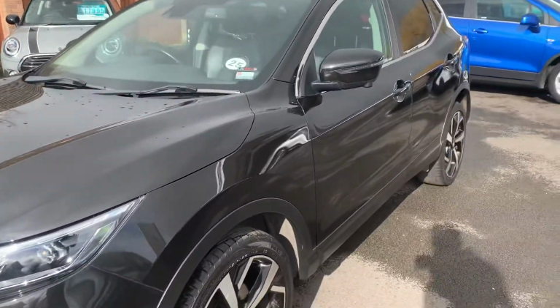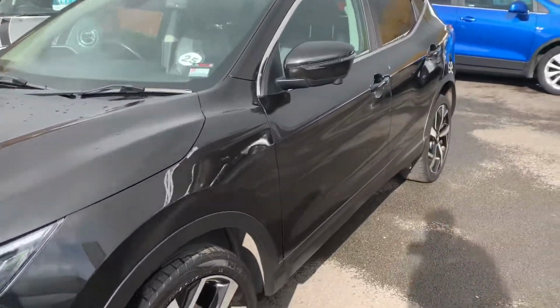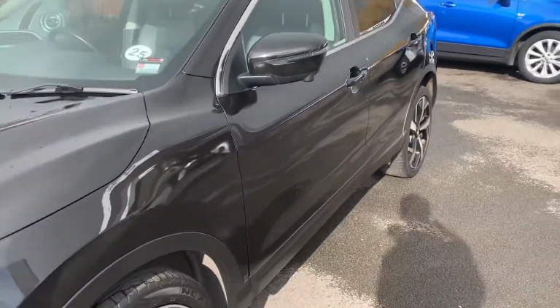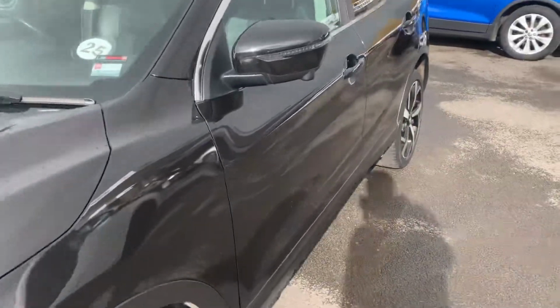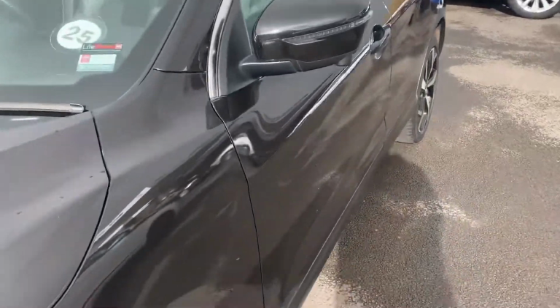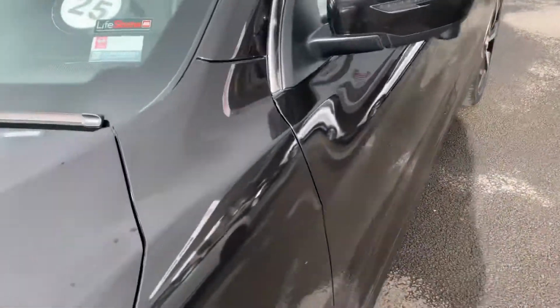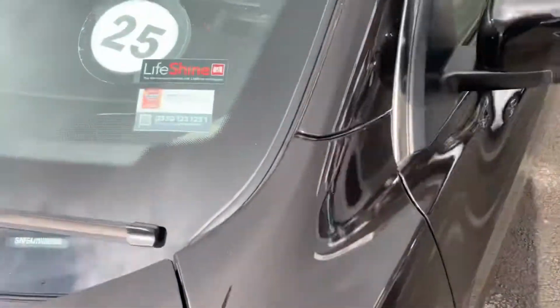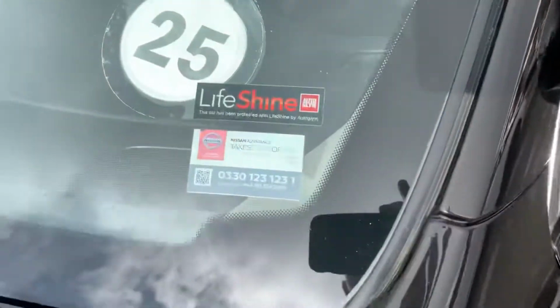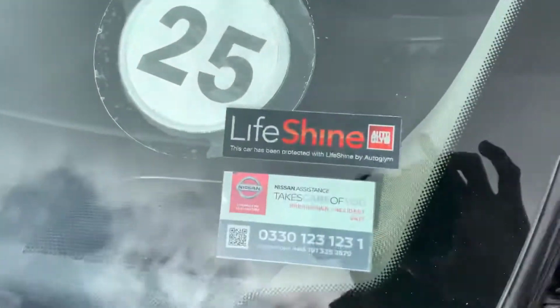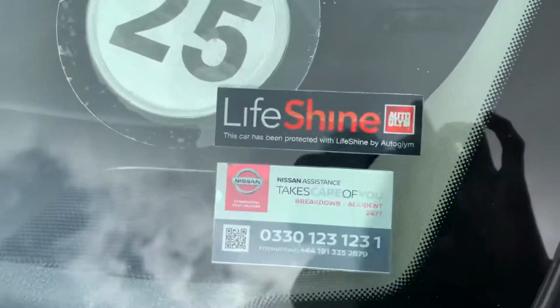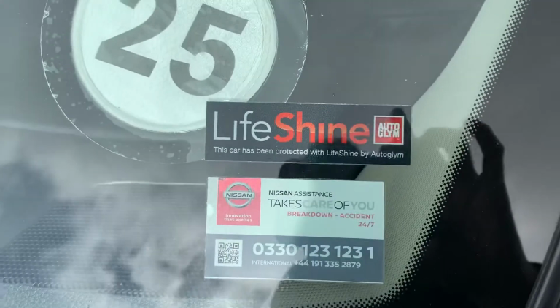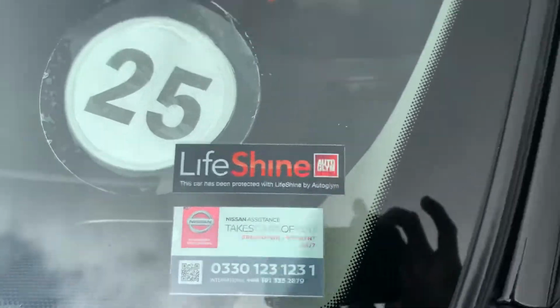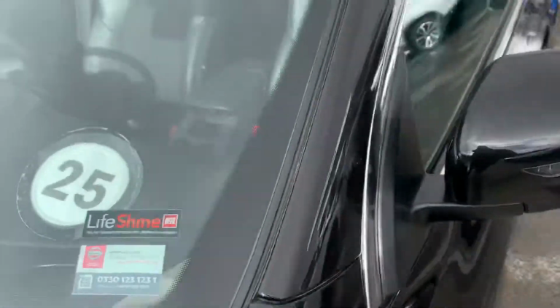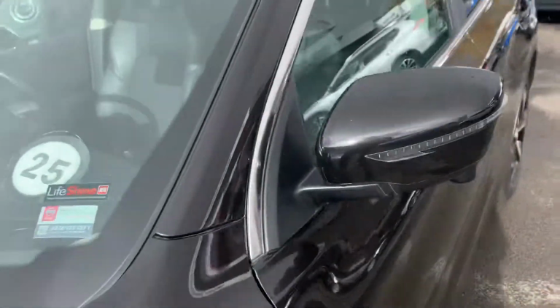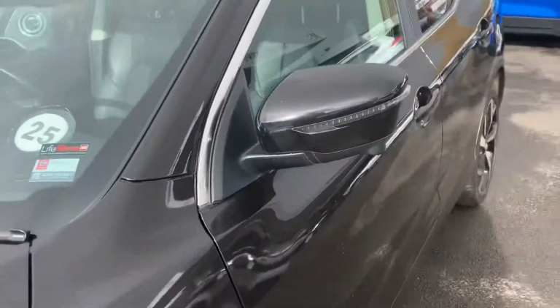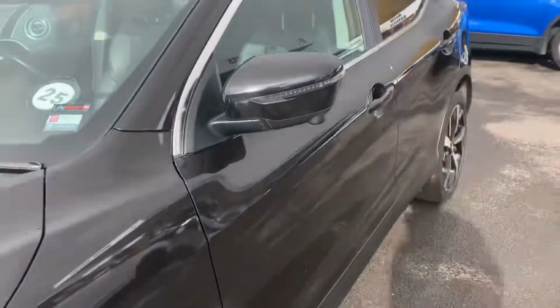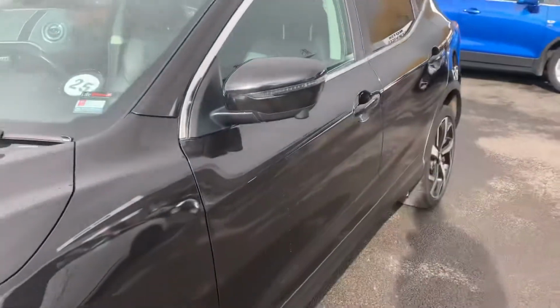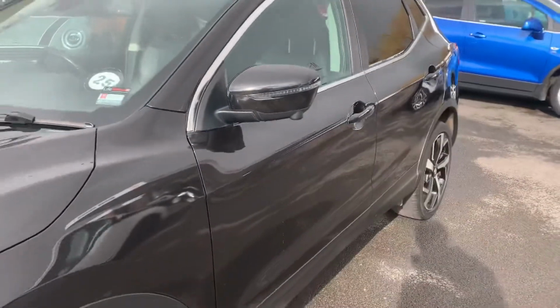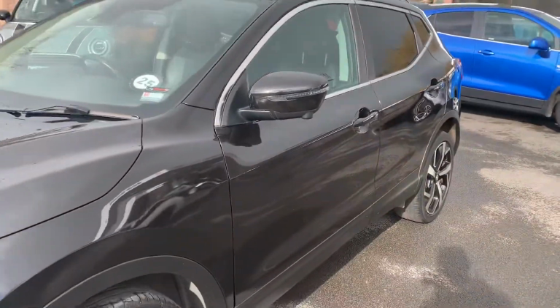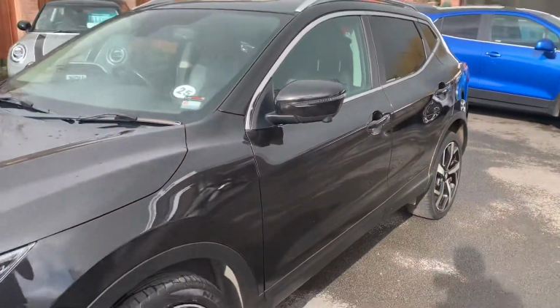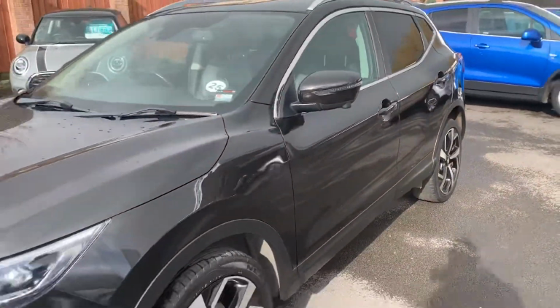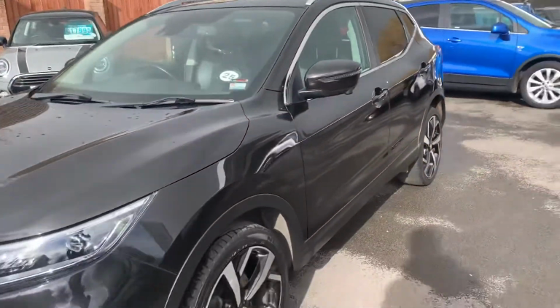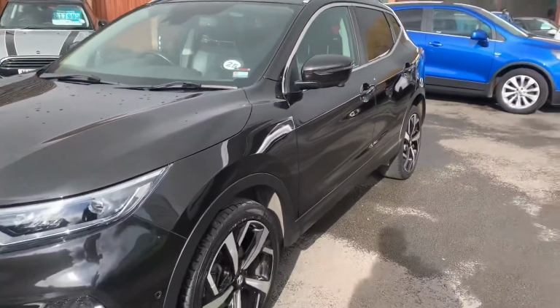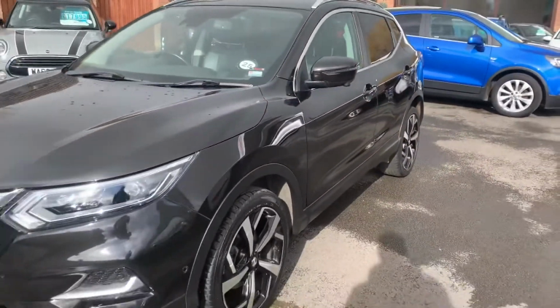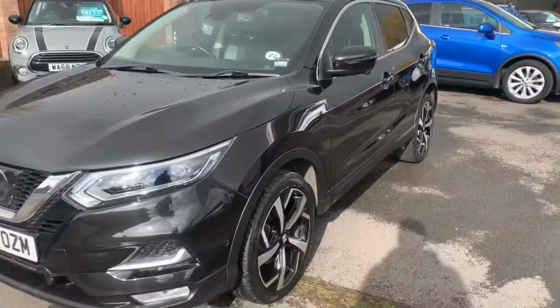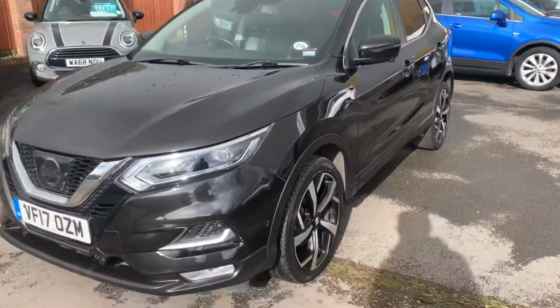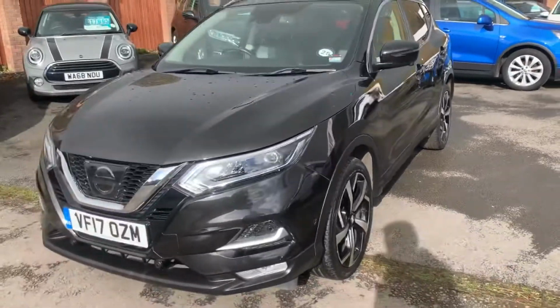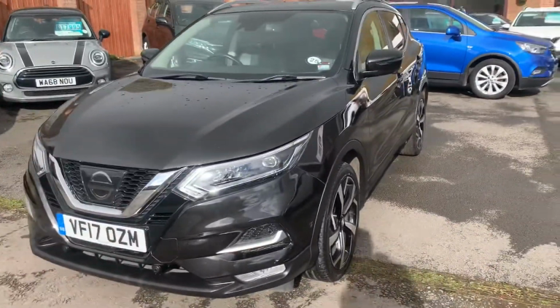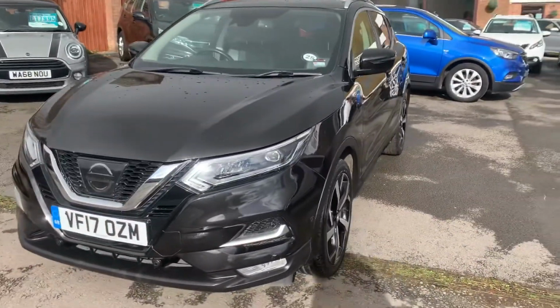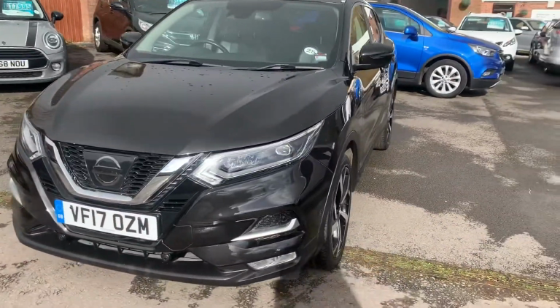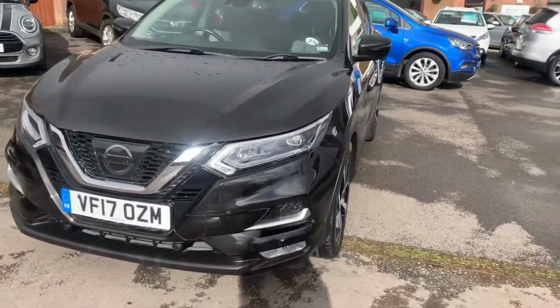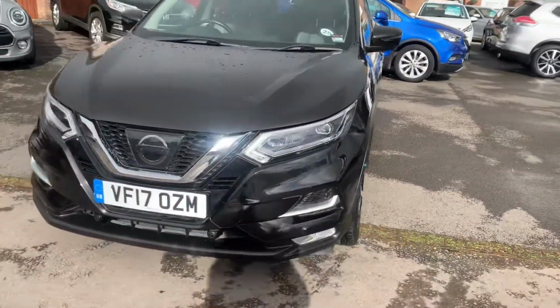It's had an auto-clean LifeShine treatment on the exterior and interior, which is great protection for the paintwork.